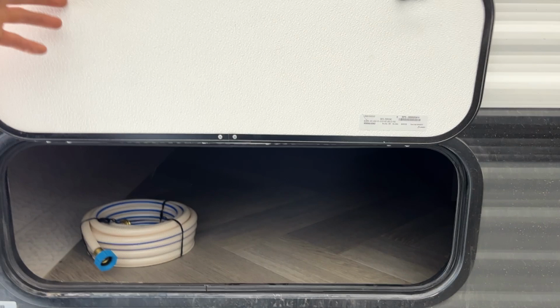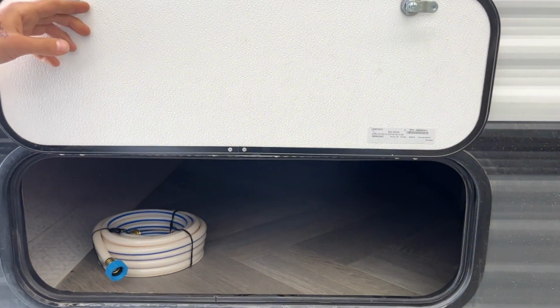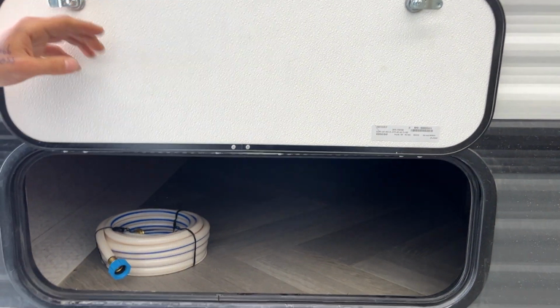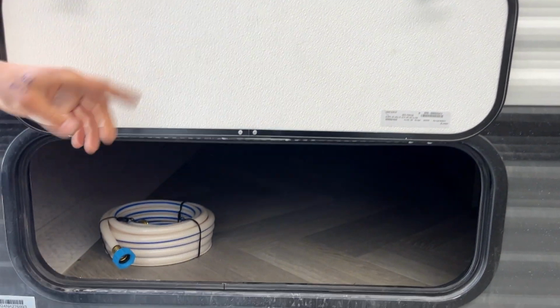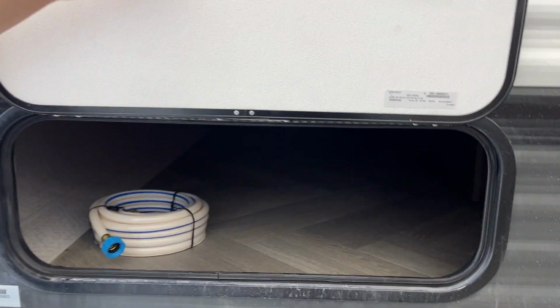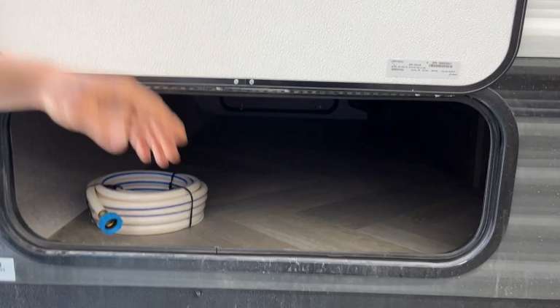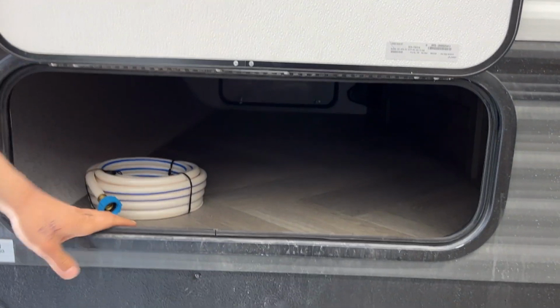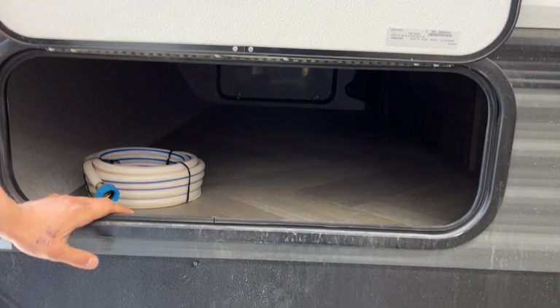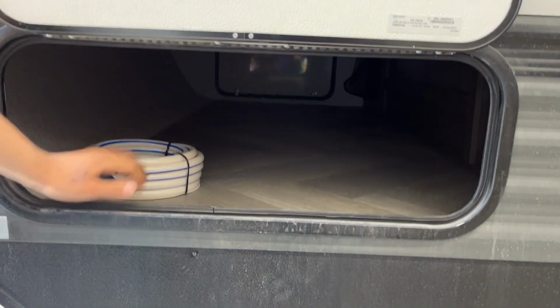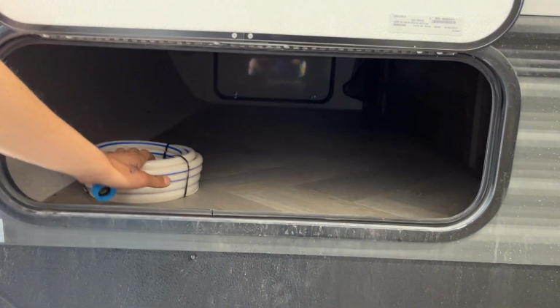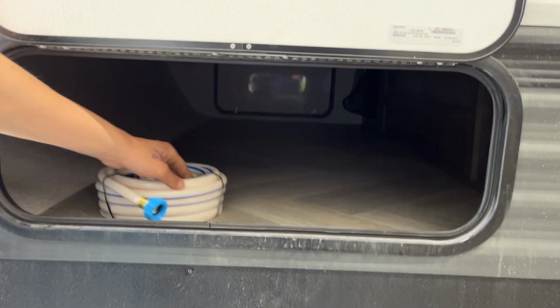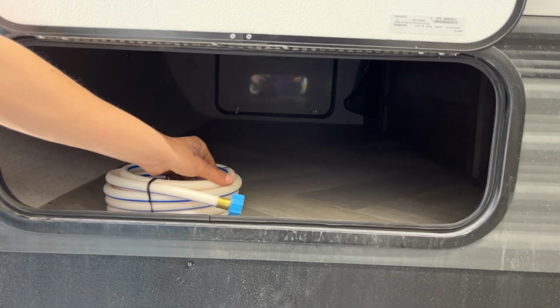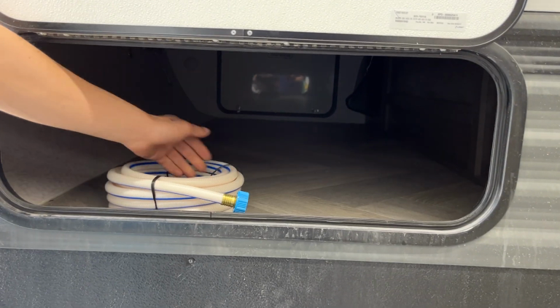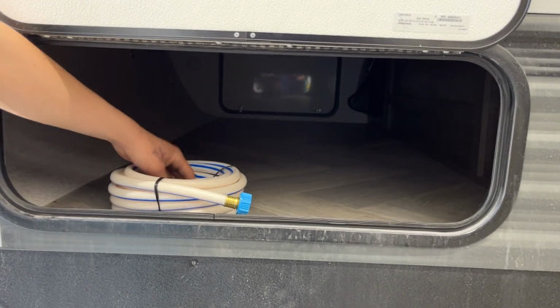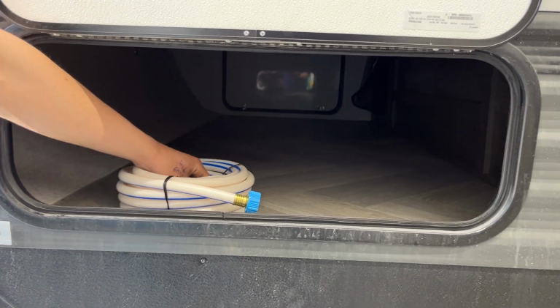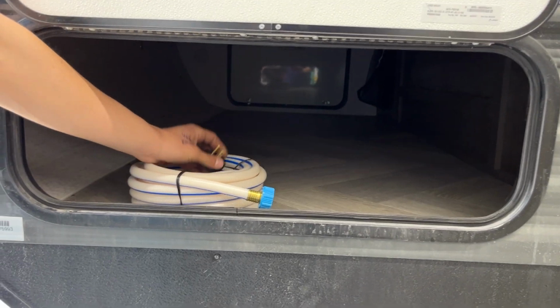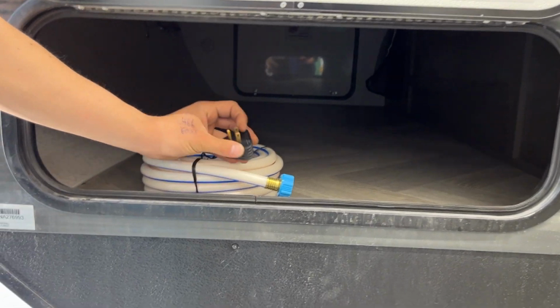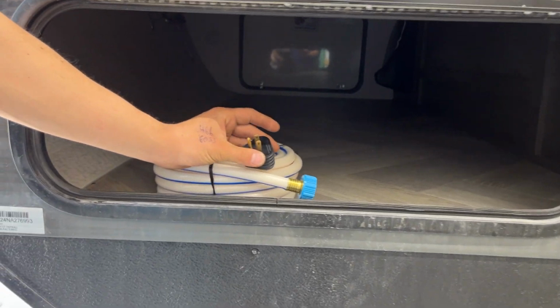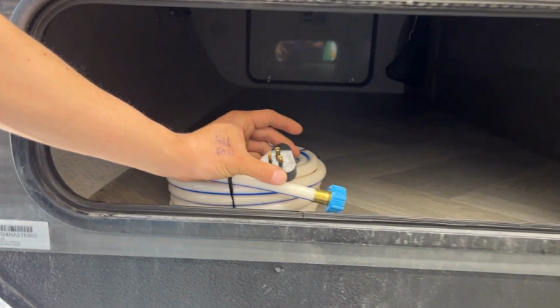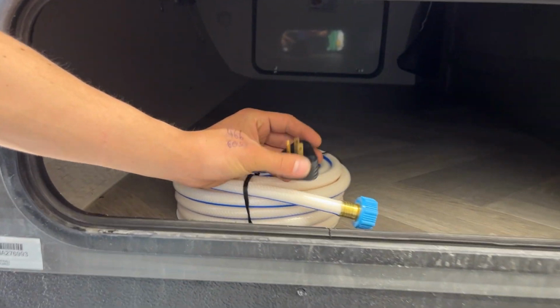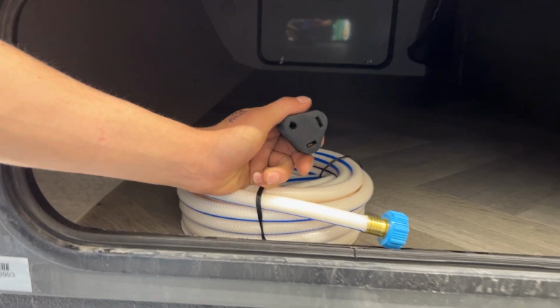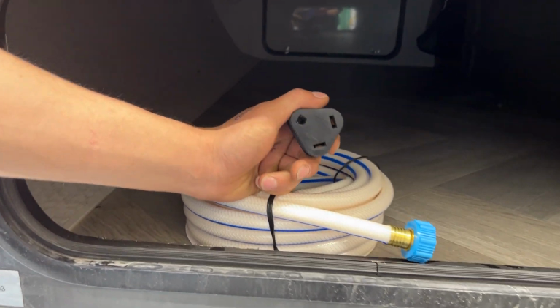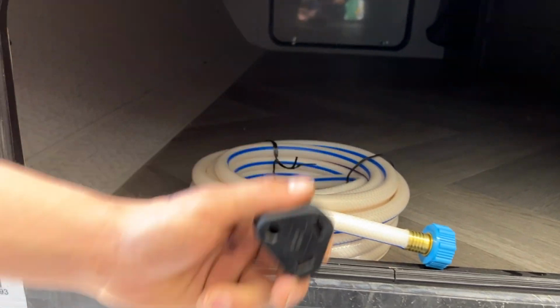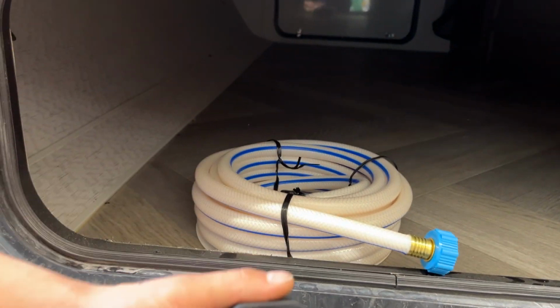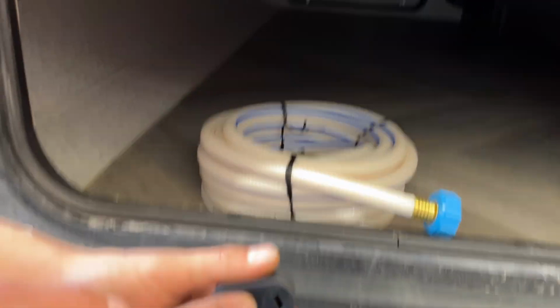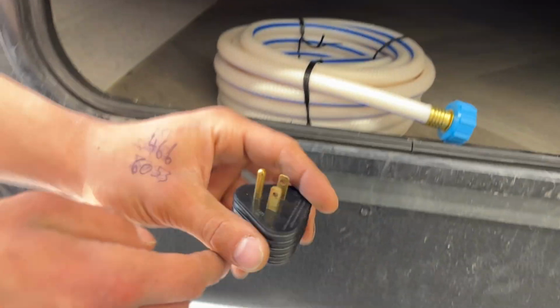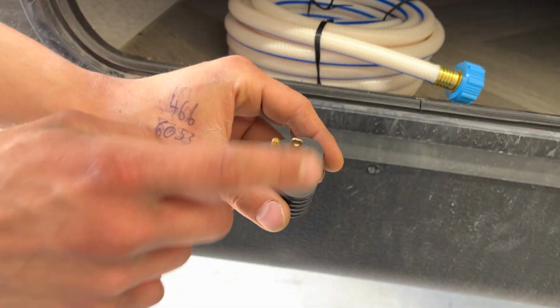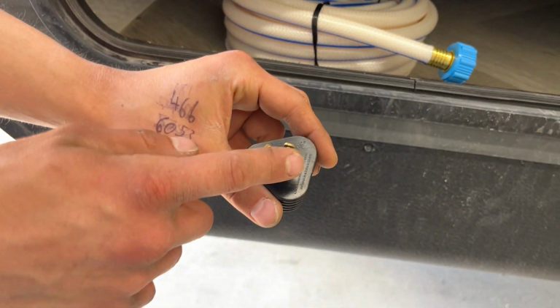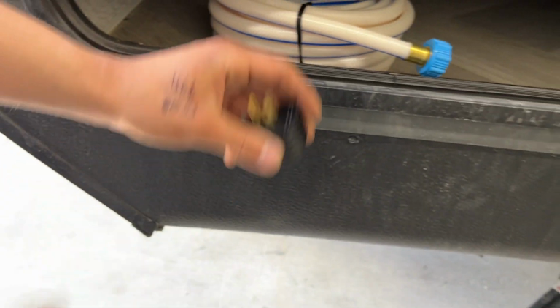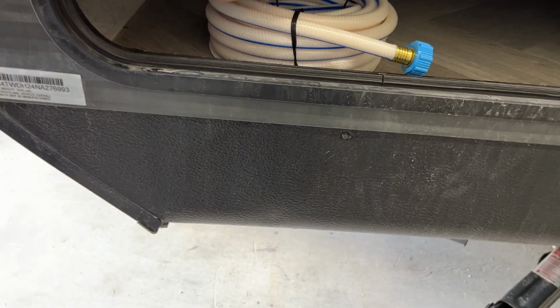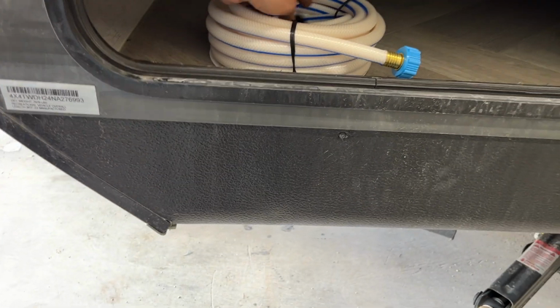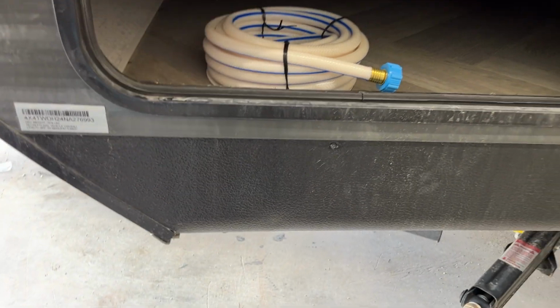The charge compartment here flips open — magnetic latches hold it. Inside you'll find your water hose, and inside the water hose you'll find your park adapter: the 30-amp cord on one end and the 15-amp standard outlet adapter on the other.